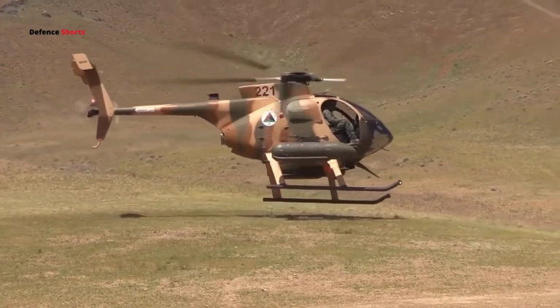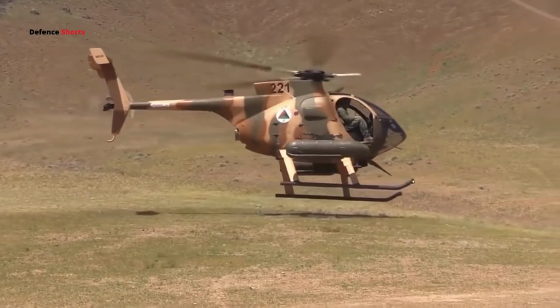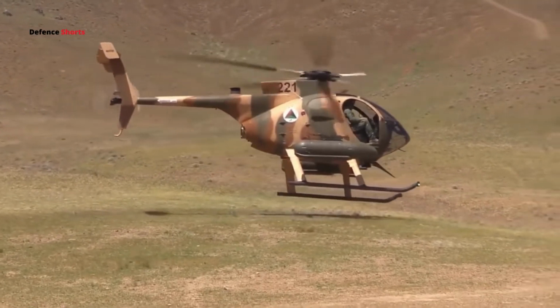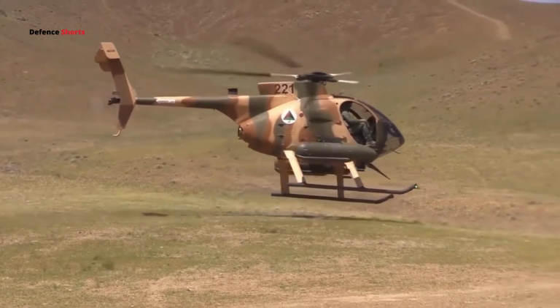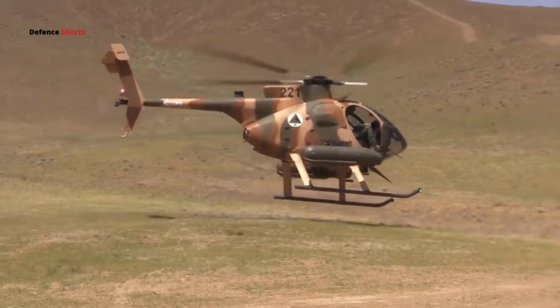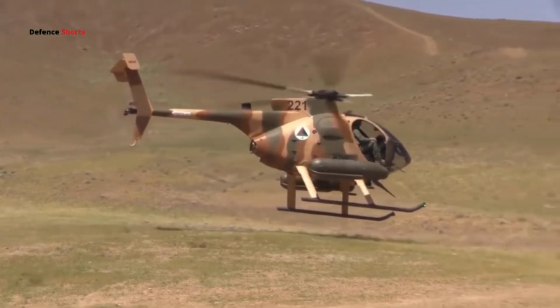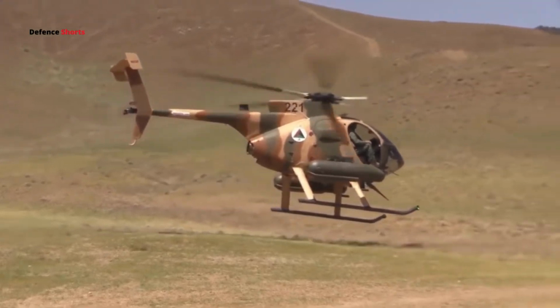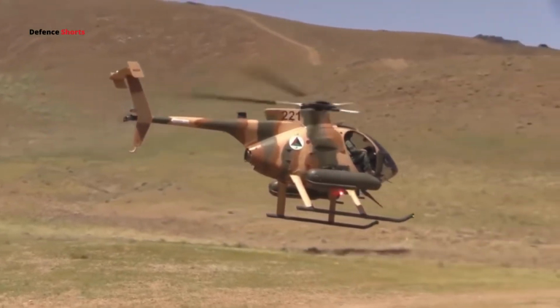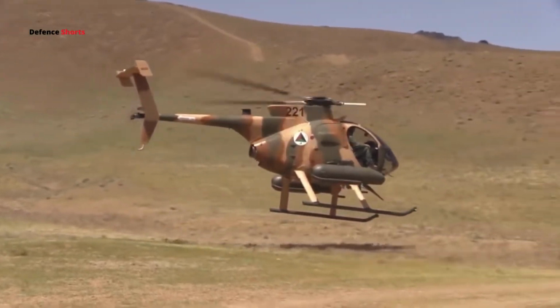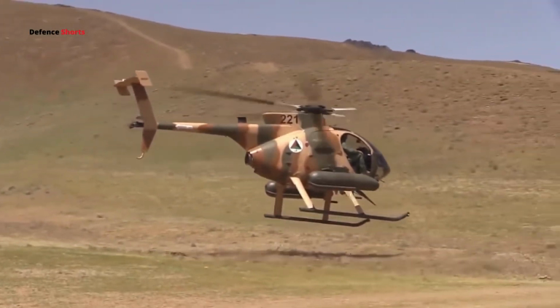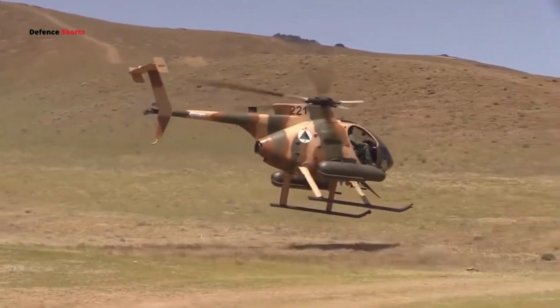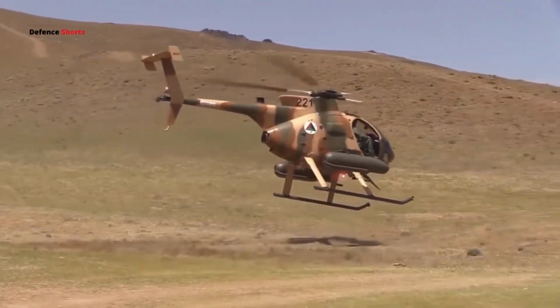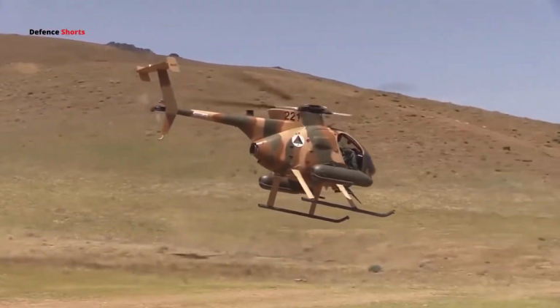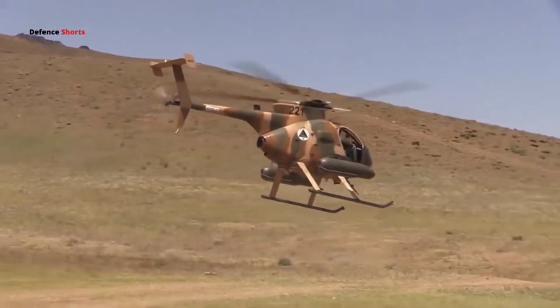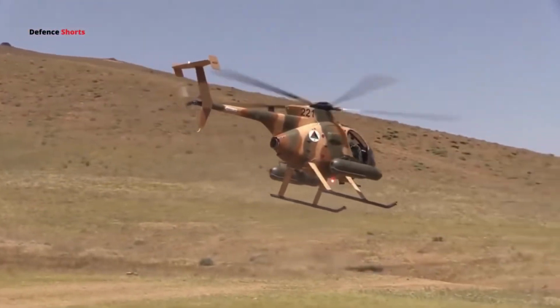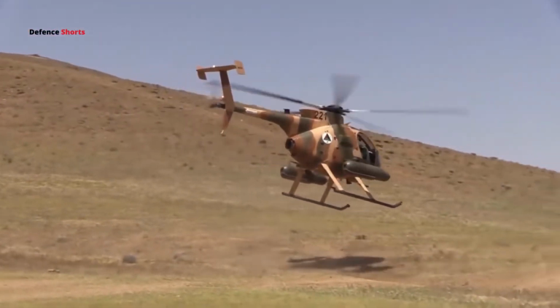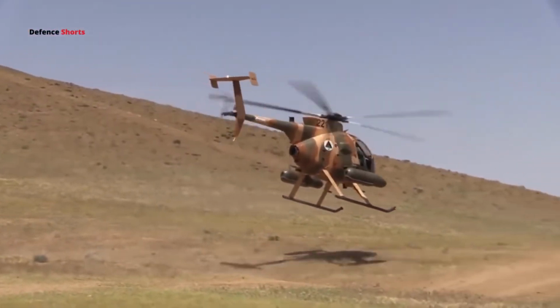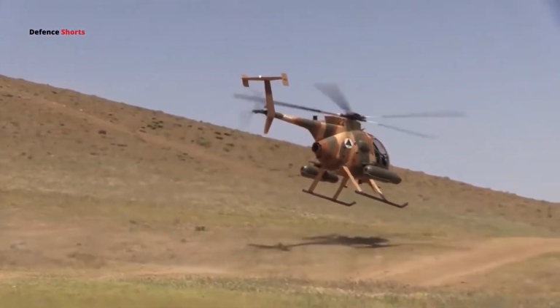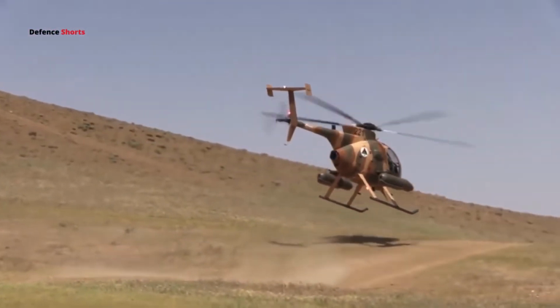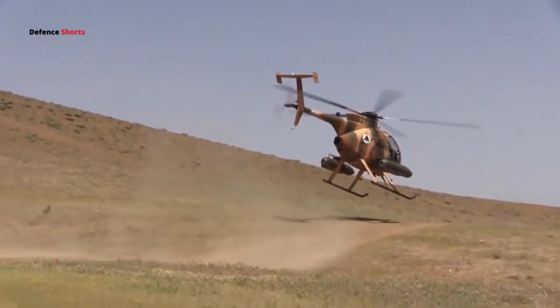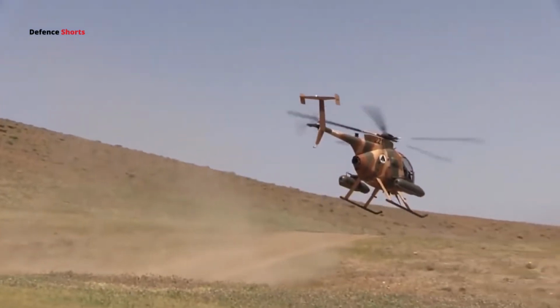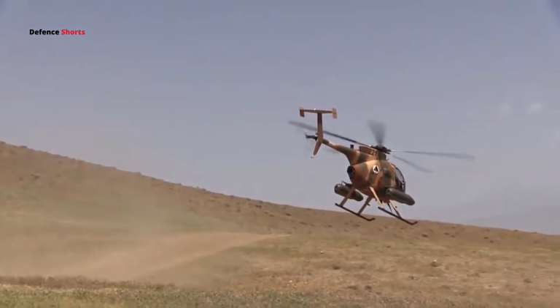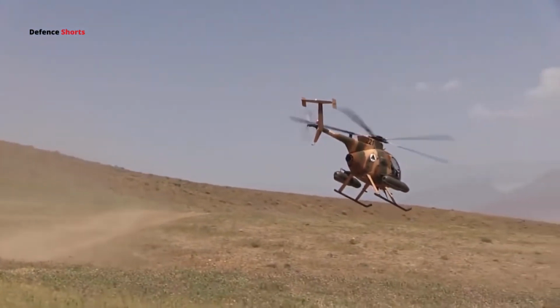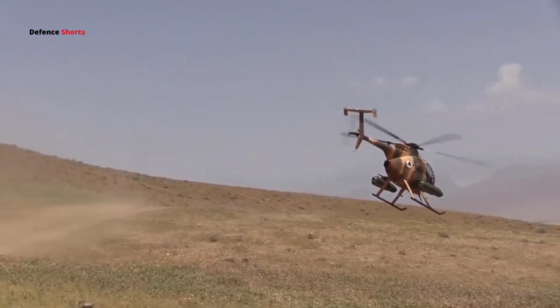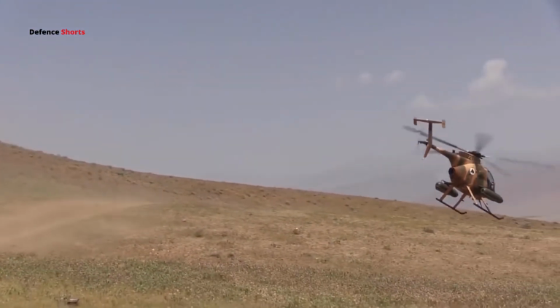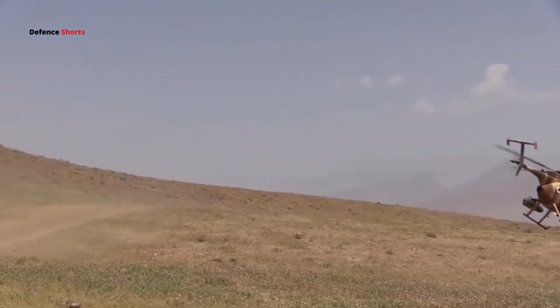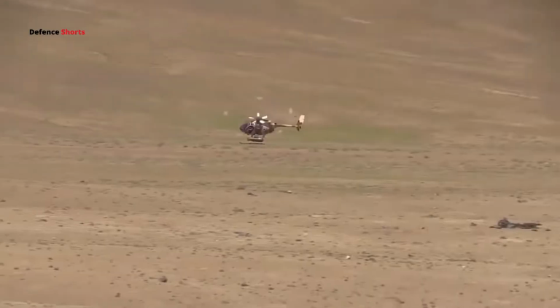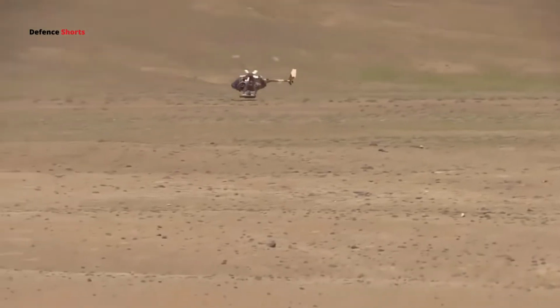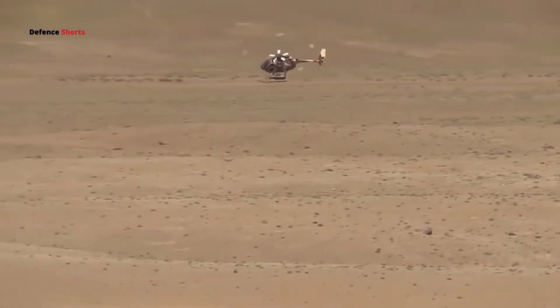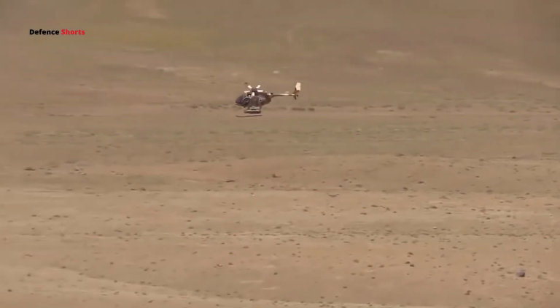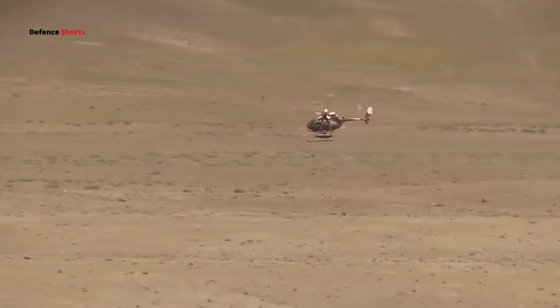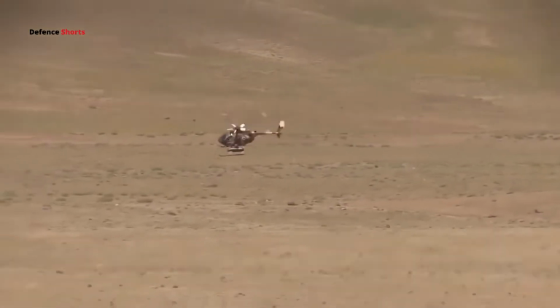It has a cruise speed of 250 km per hour and a service ceiling of 18,700 feet. It has a maximum range of 450 km and an endurance of more than two hours.